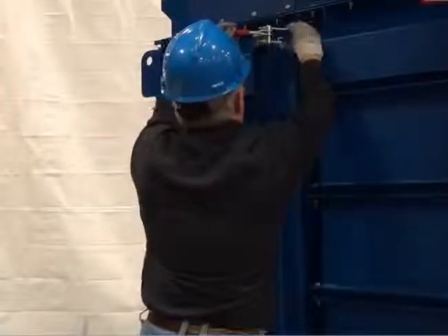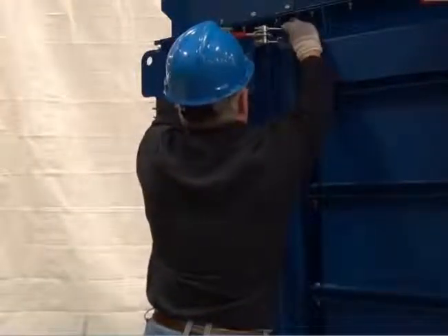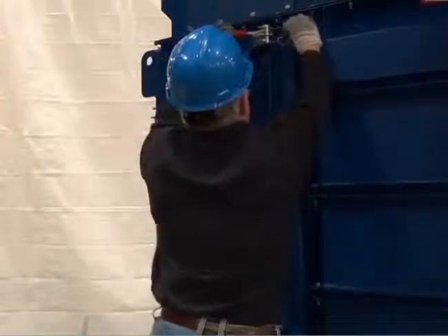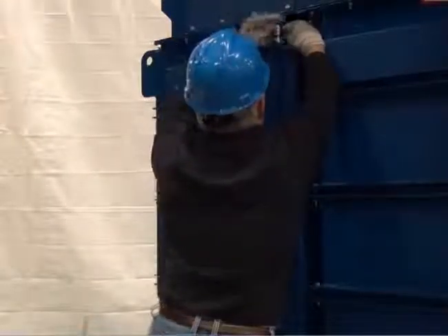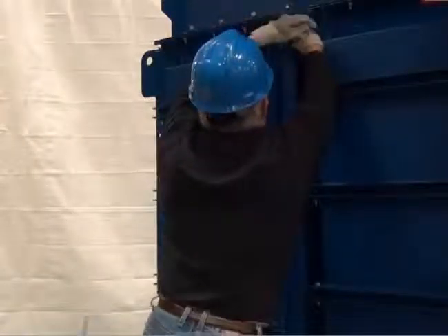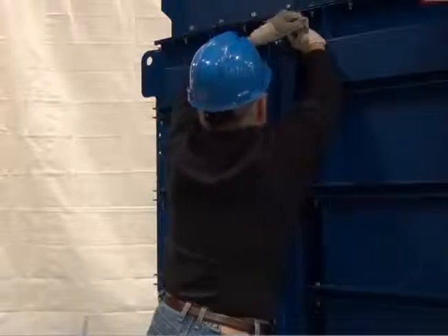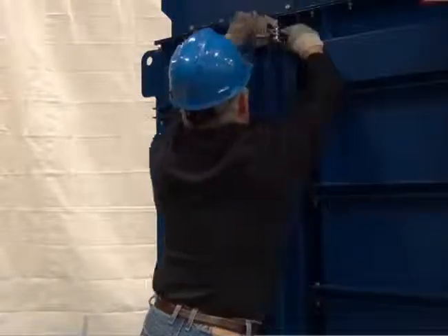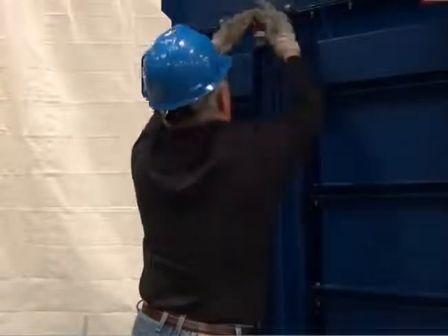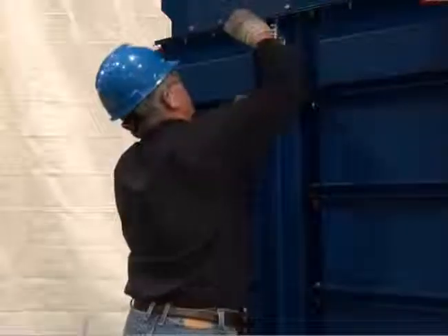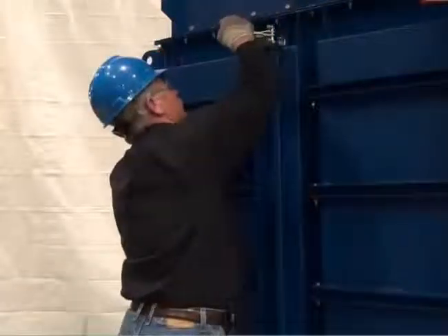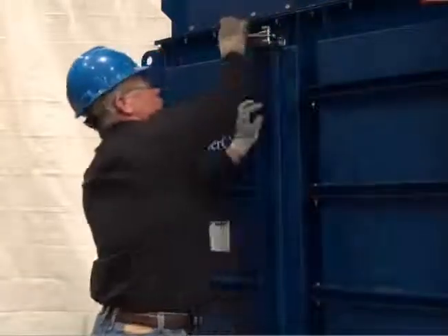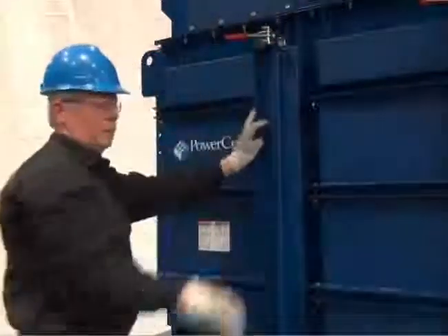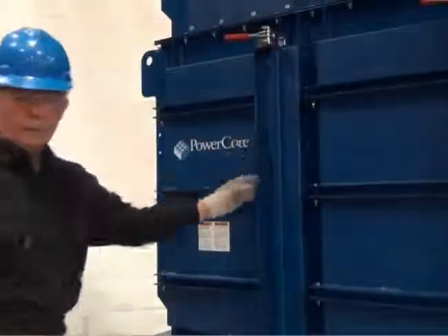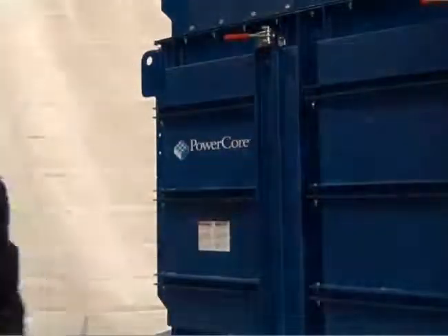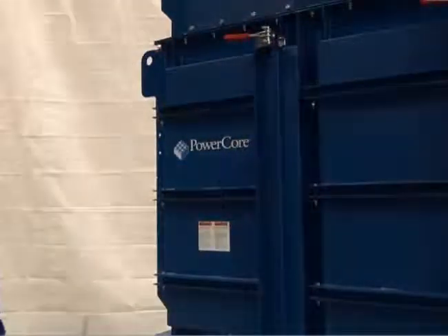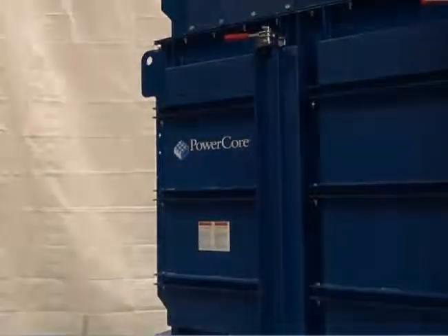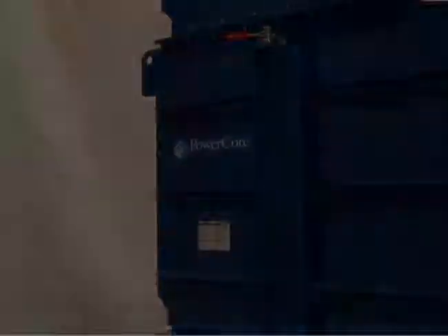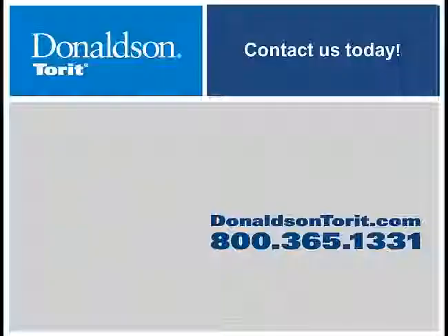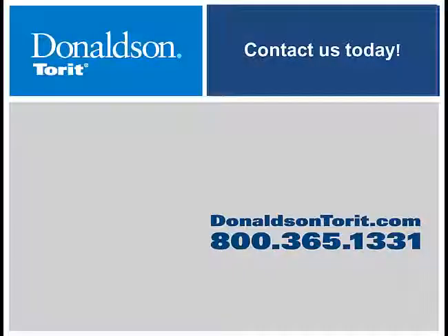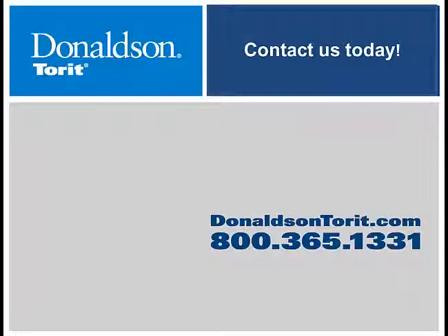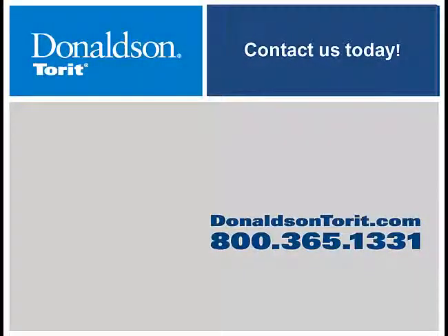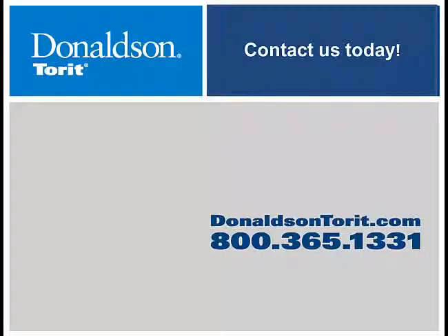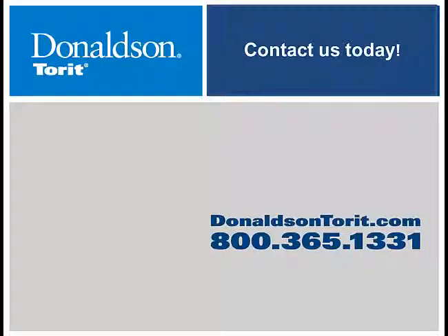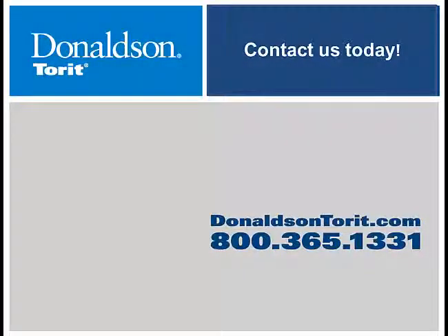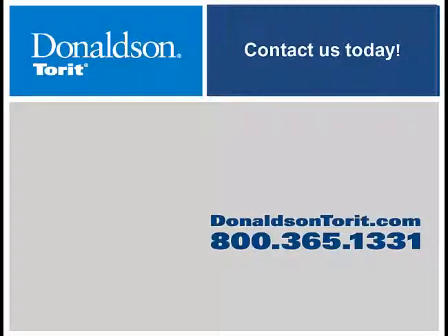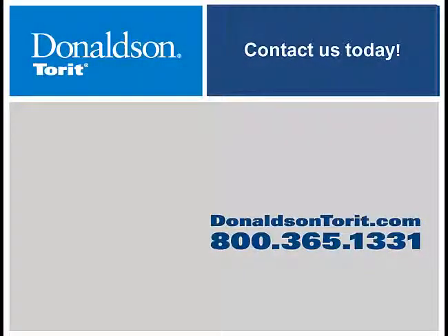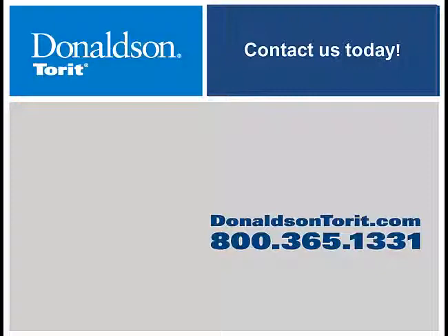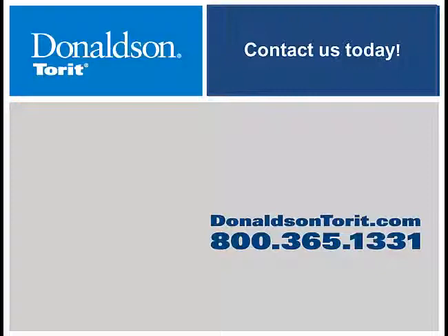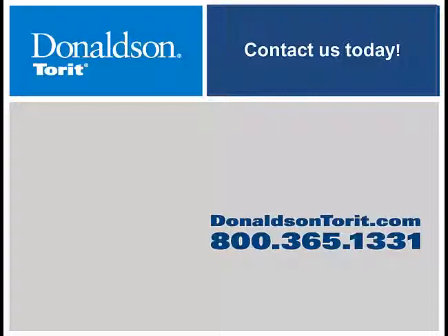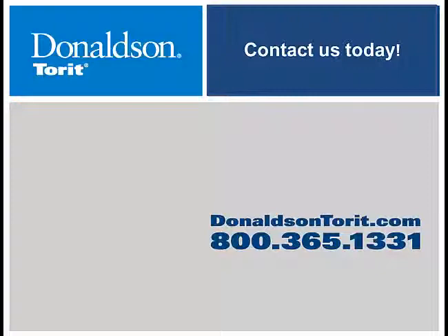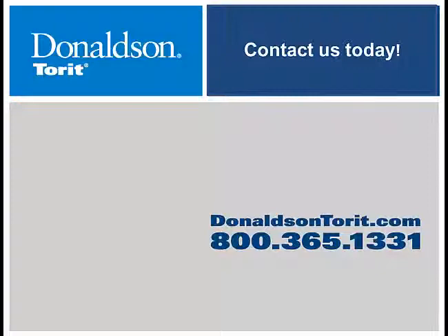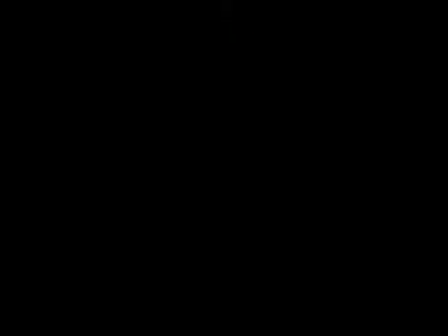Please note: the filter access door will not close if the filter tray is not in the up position. If the door will not close, open the door and repeat the tray lifting process so the tray is in the up position and the filters are sealed against the V-frame.